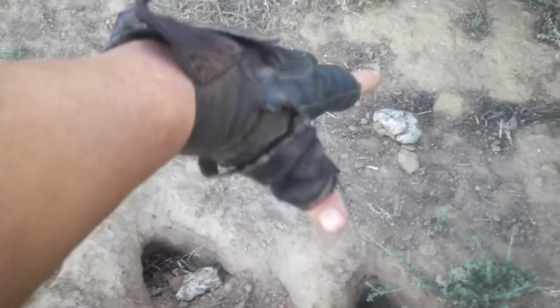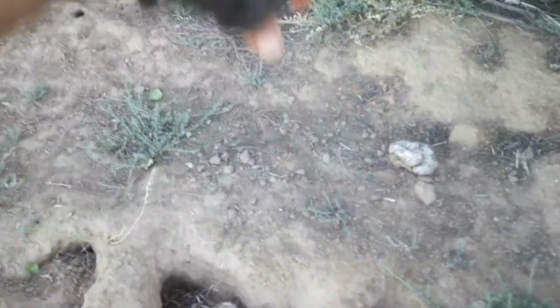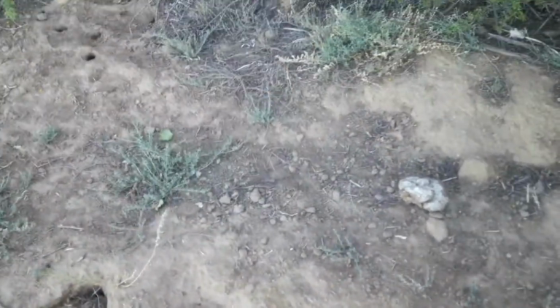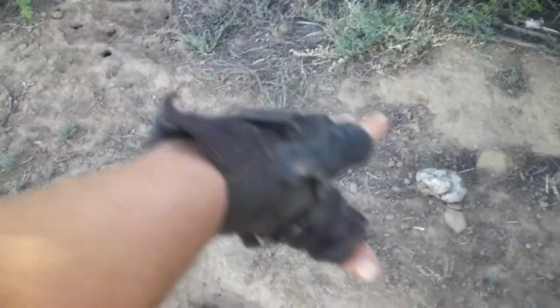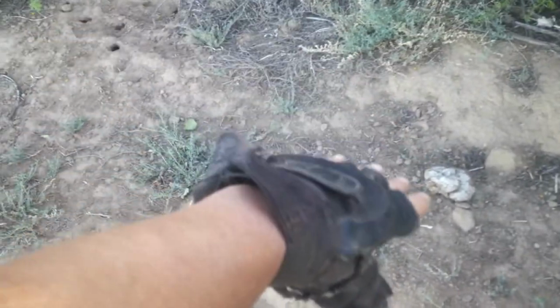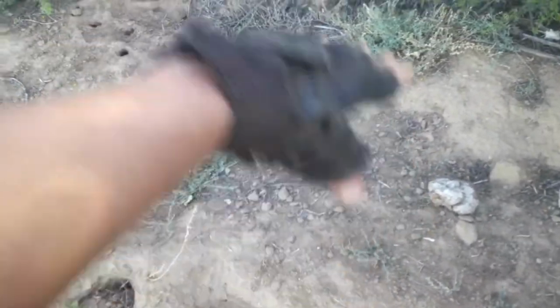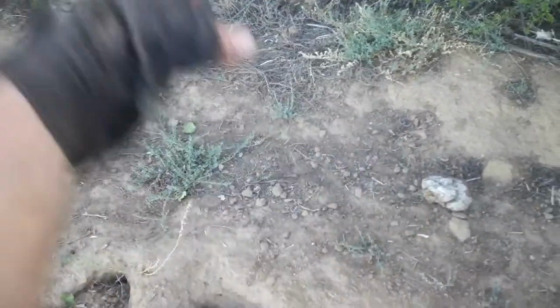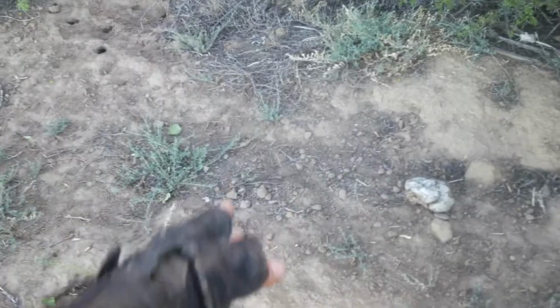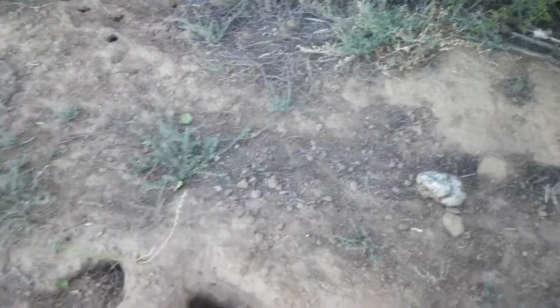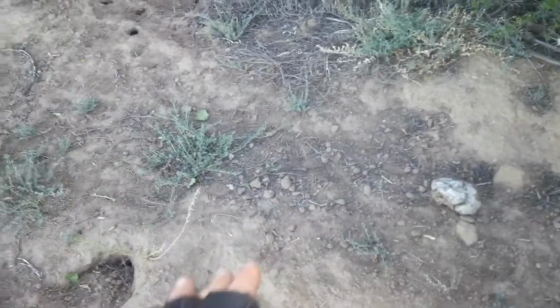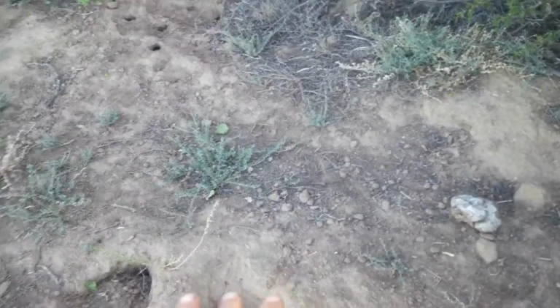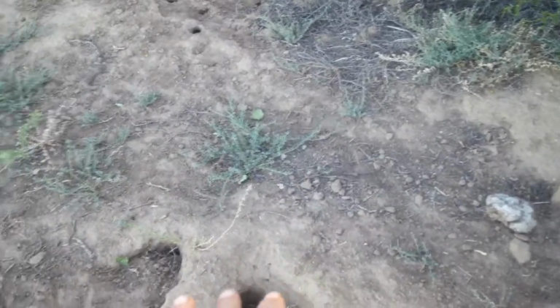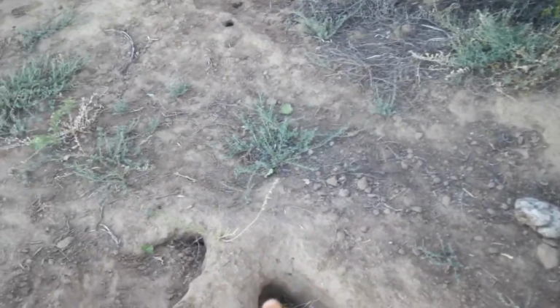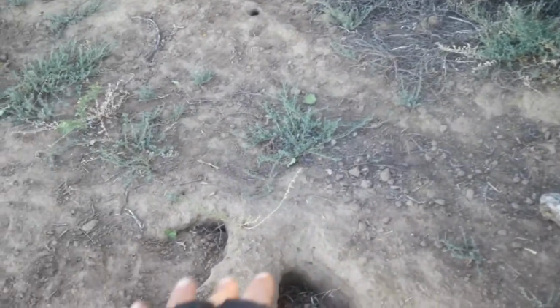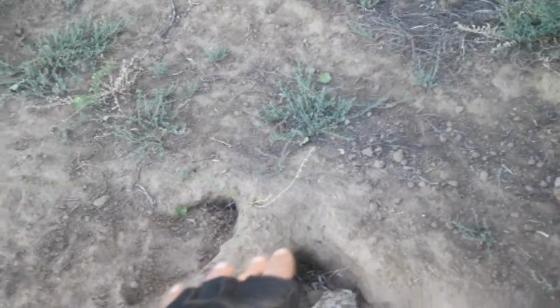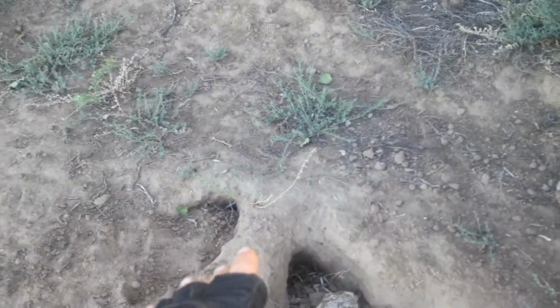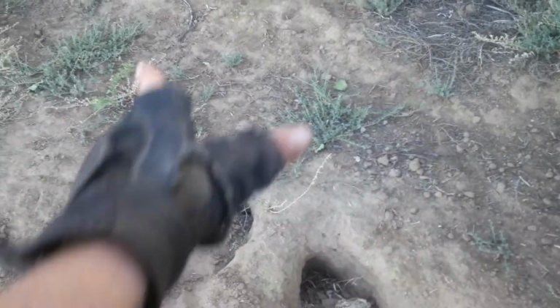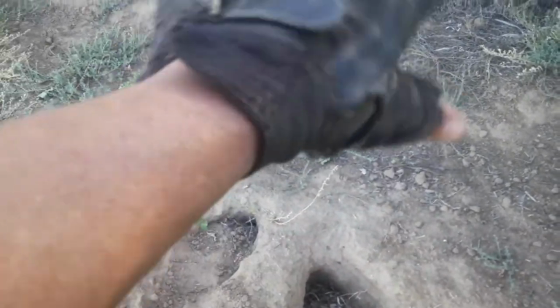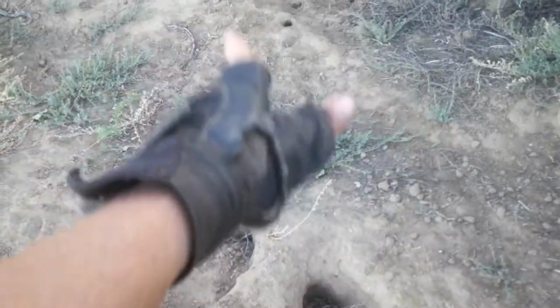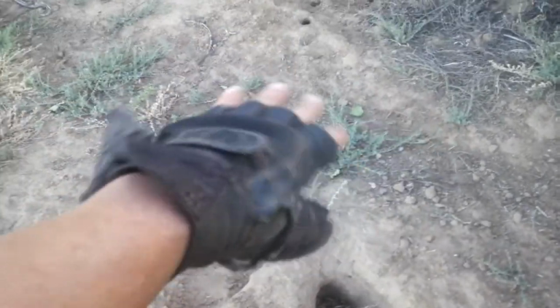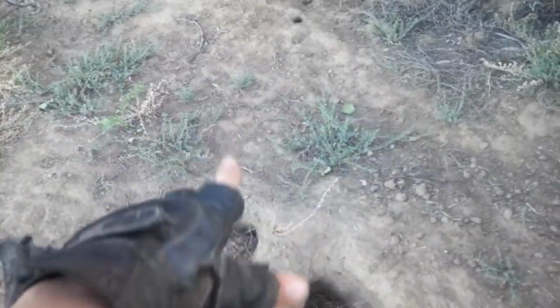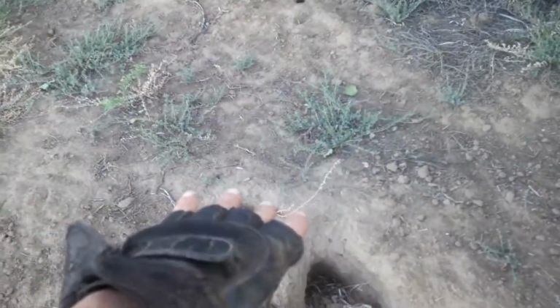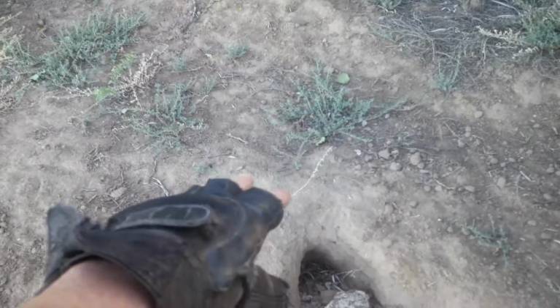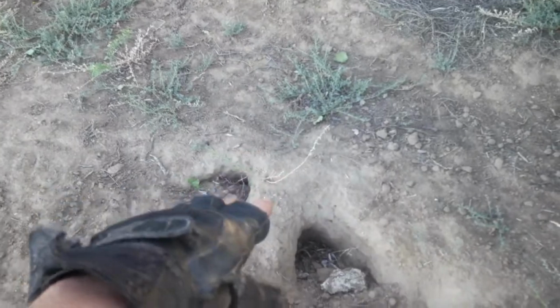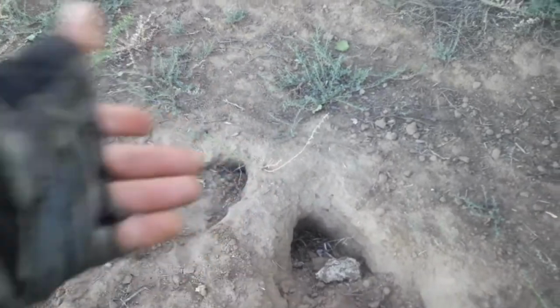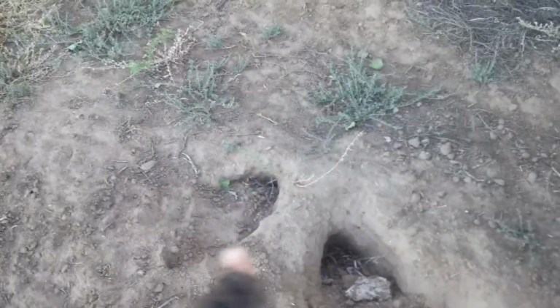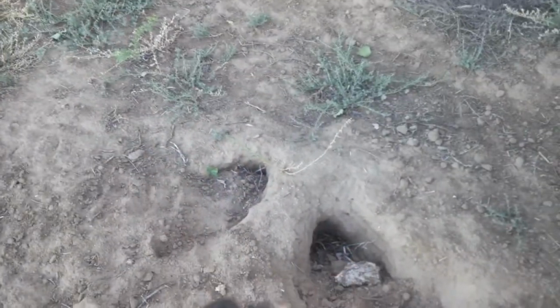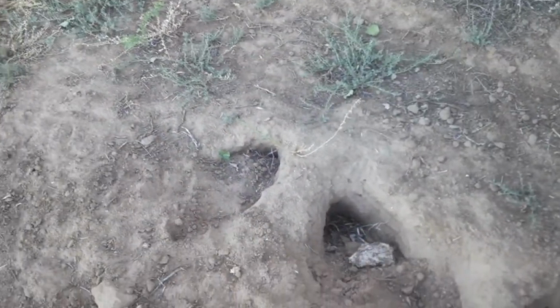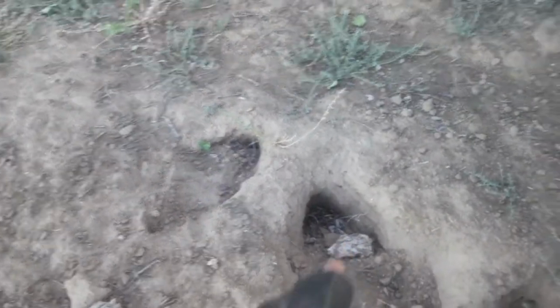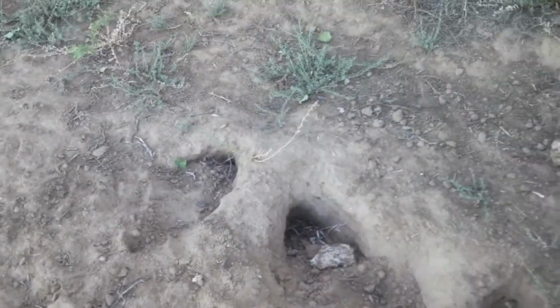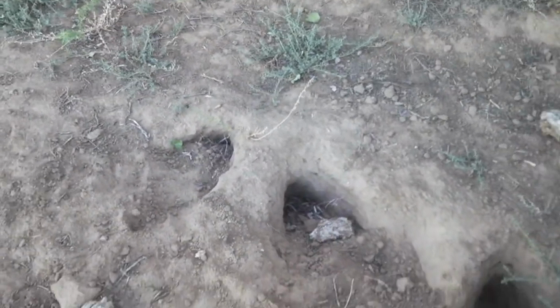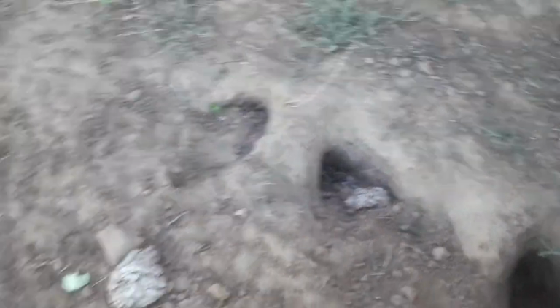Termites that build mounds upwards tend to do so in areas where the ground is very hard — that tends to happen on hills with lots of rocks. Or they can build downwards, and that's a different species.